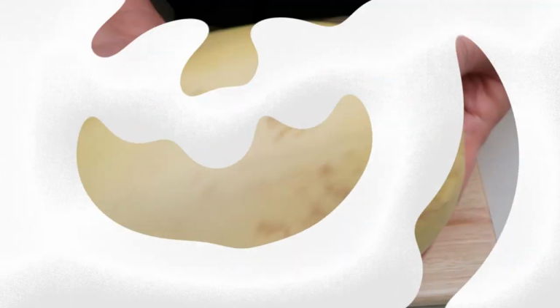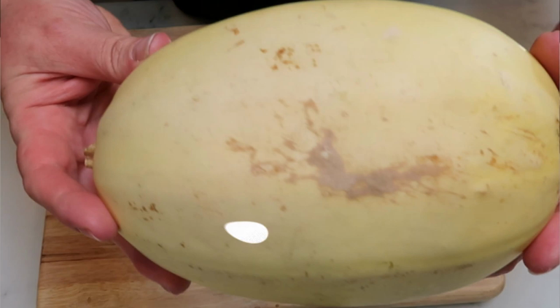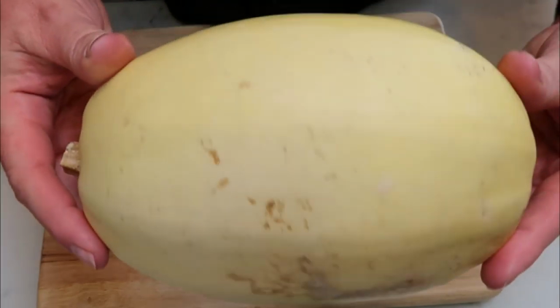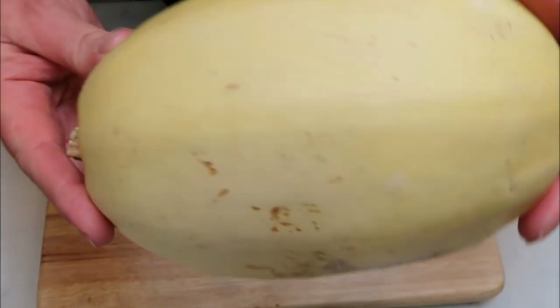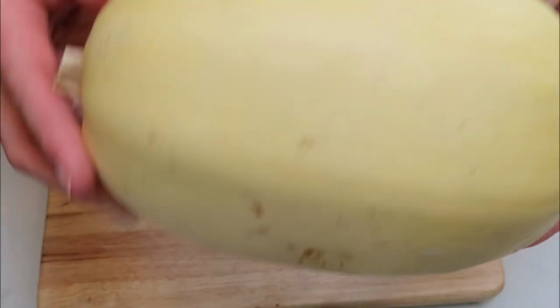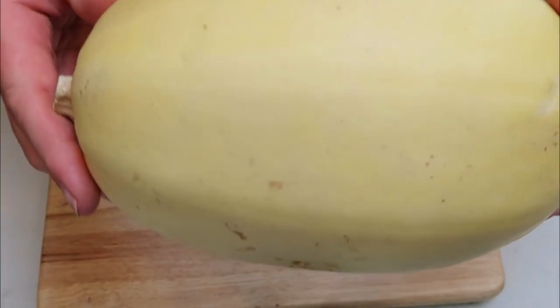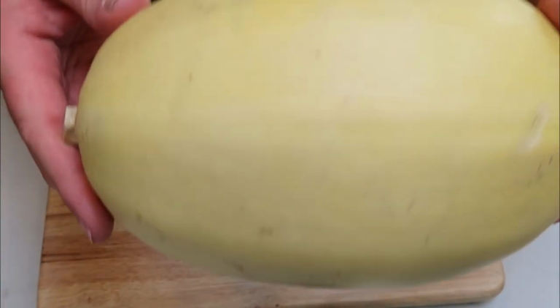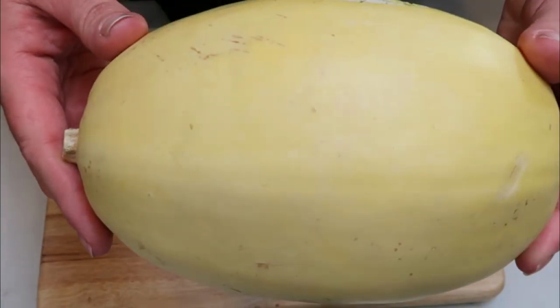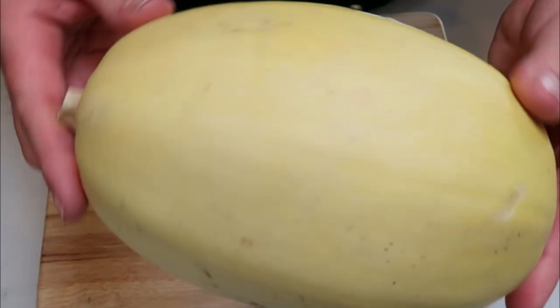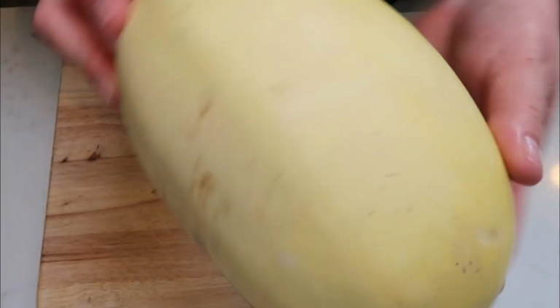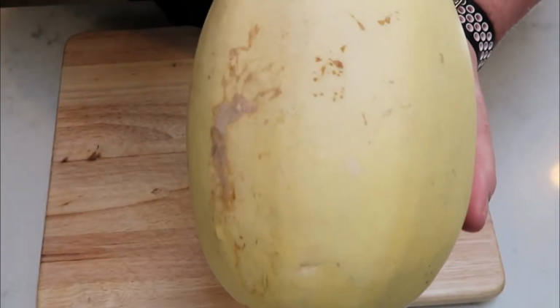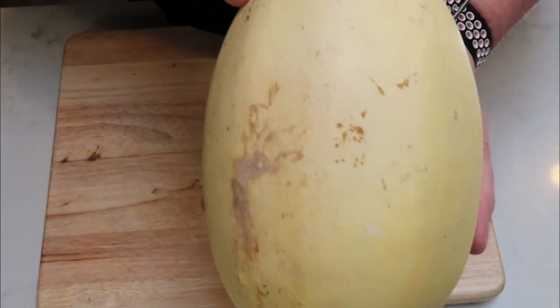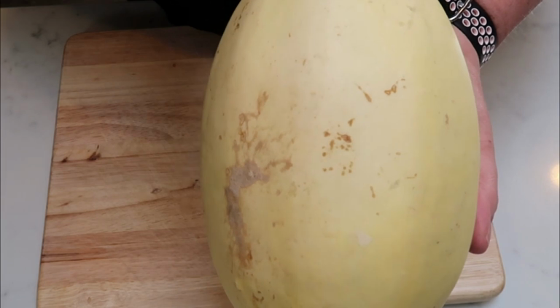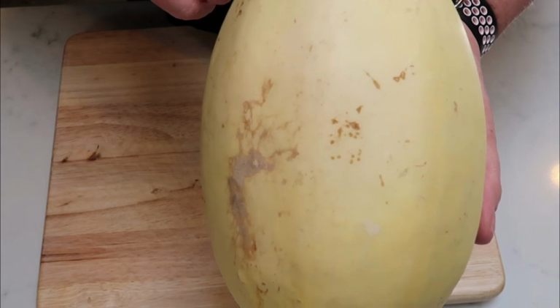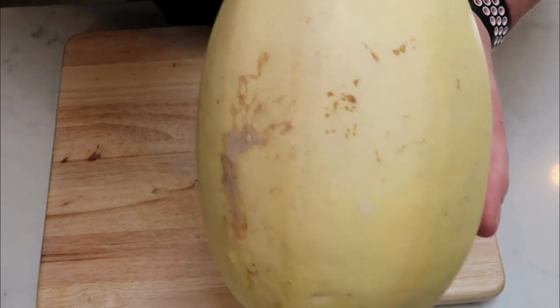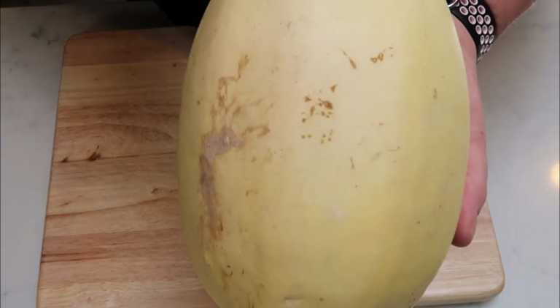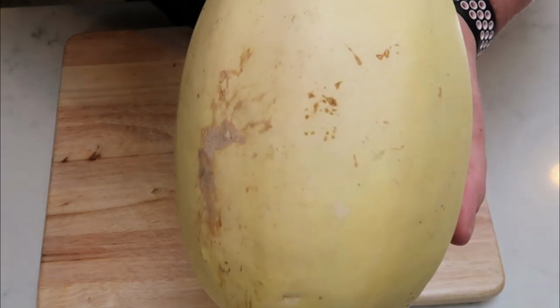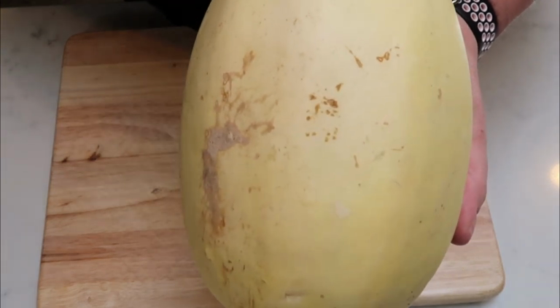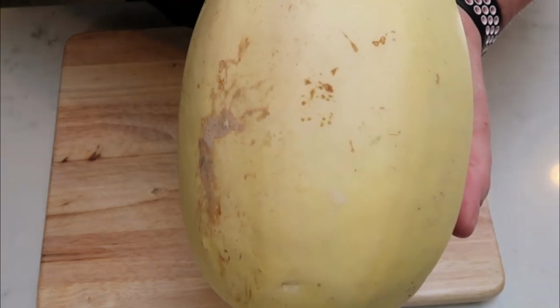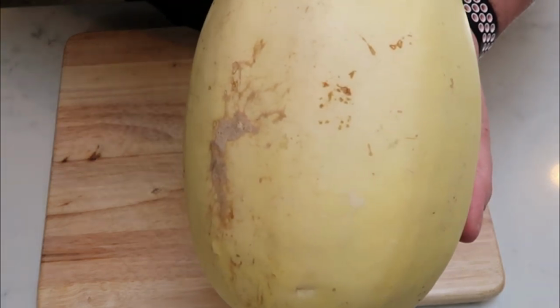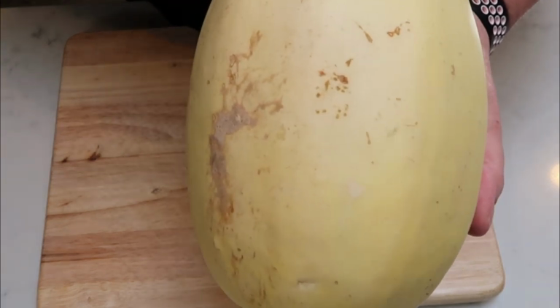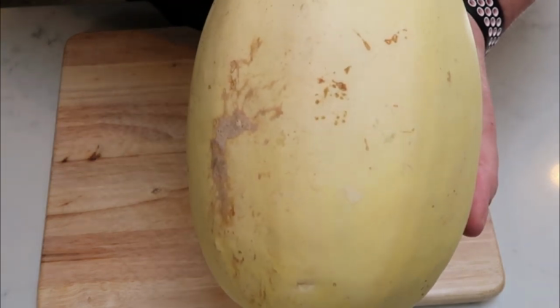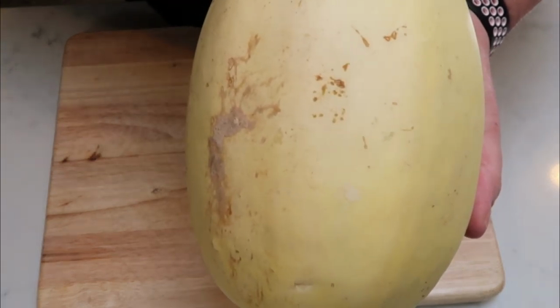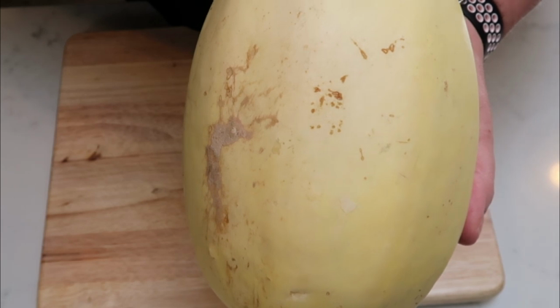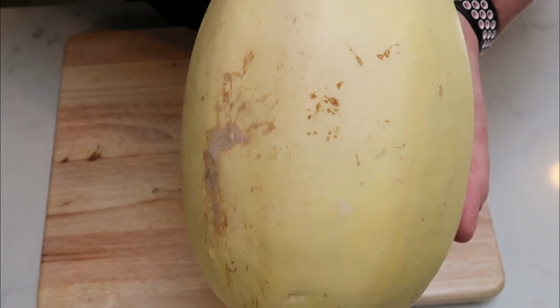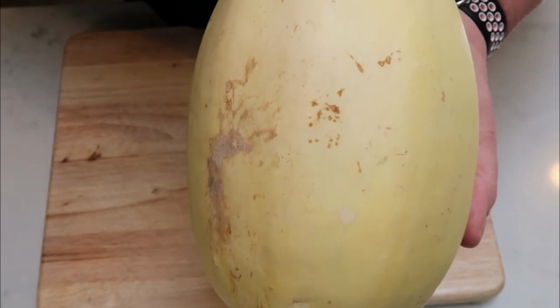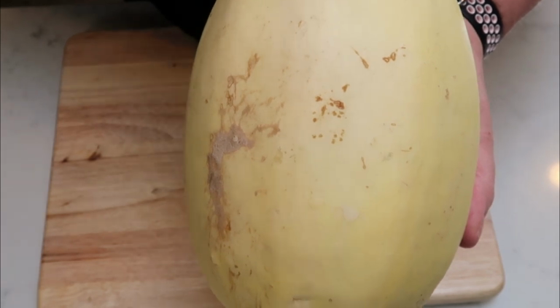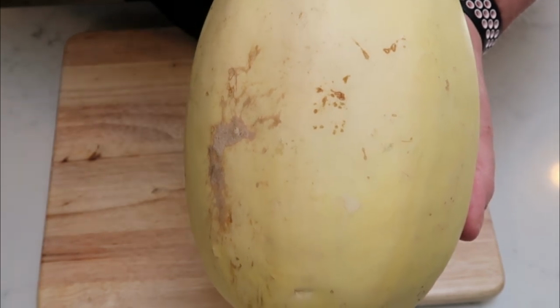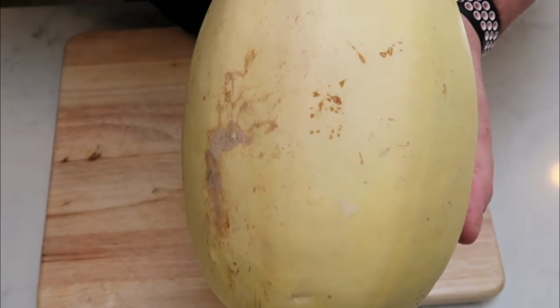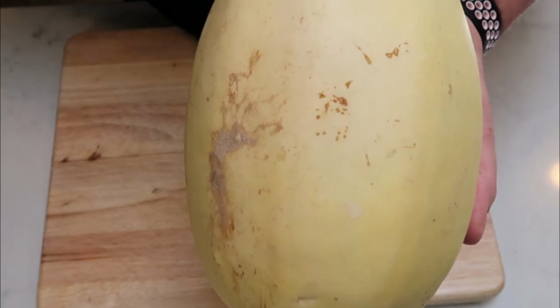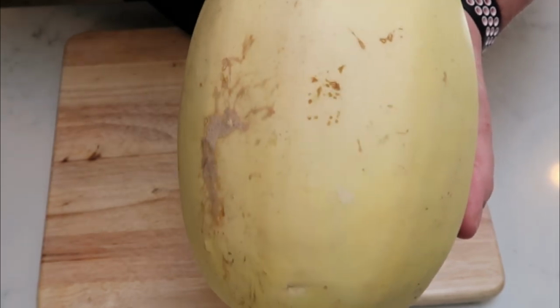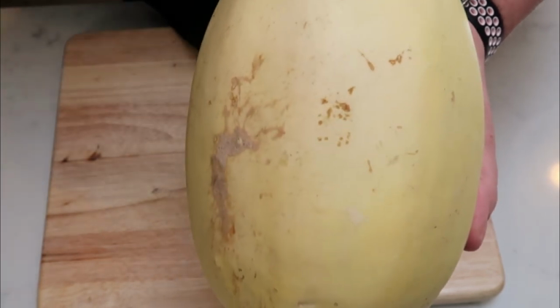The first thing I'm going to do is go ahead and chop my spaghetti squash in half, place it on a plate with a wet paper towel, and get this into the microwave. It usually takes eight to ten minutes for the squash to cook. Then we'll get started putting together our turkey patties.